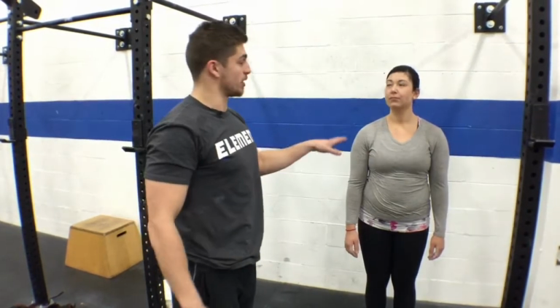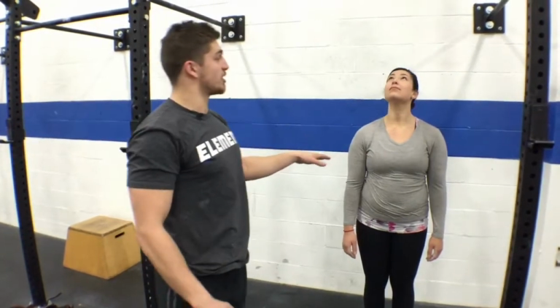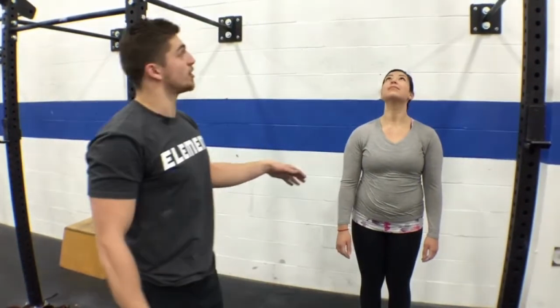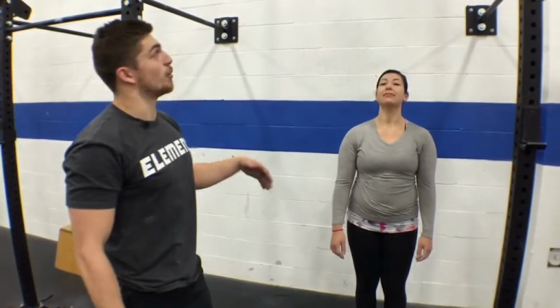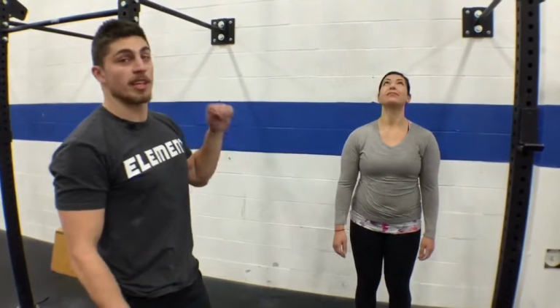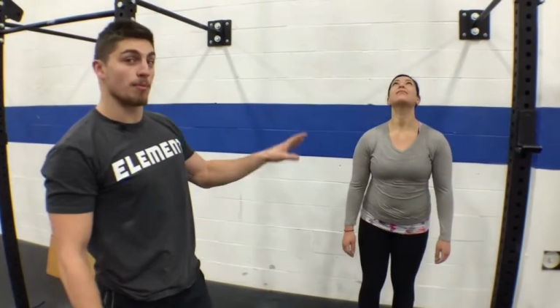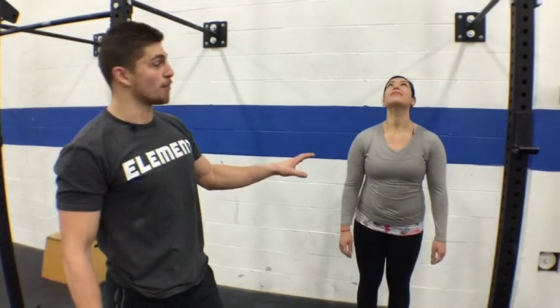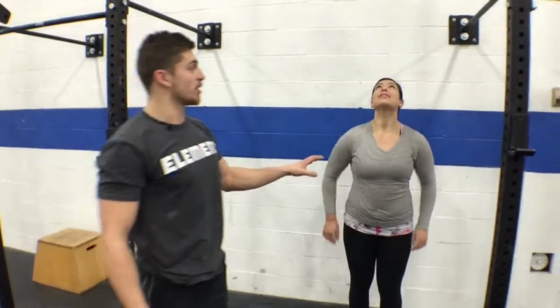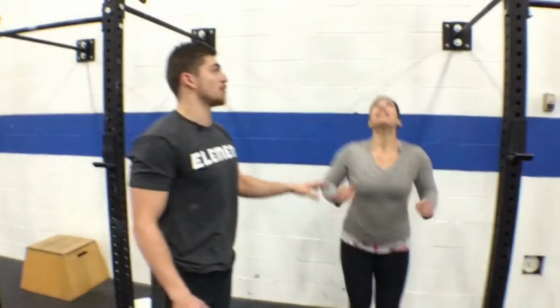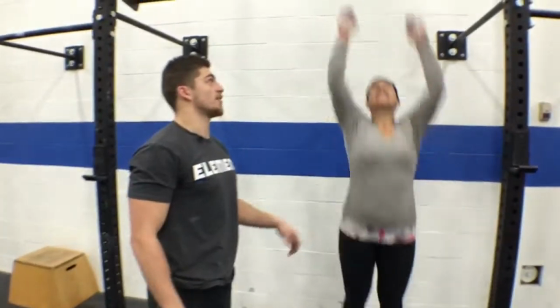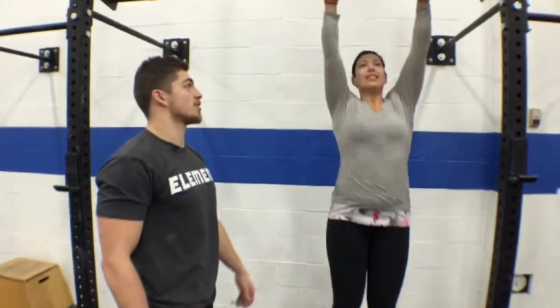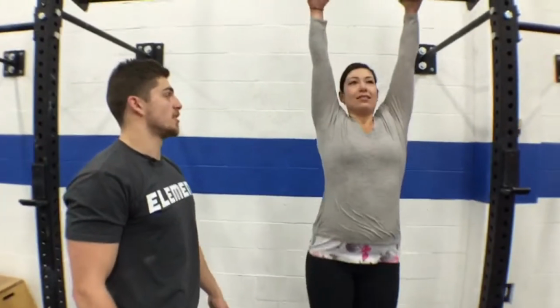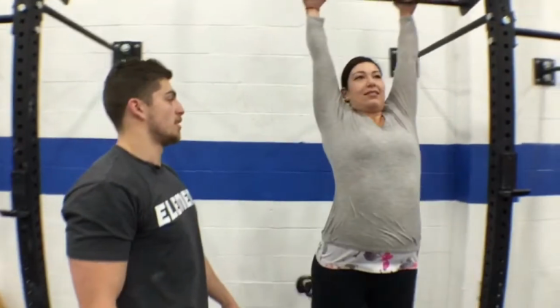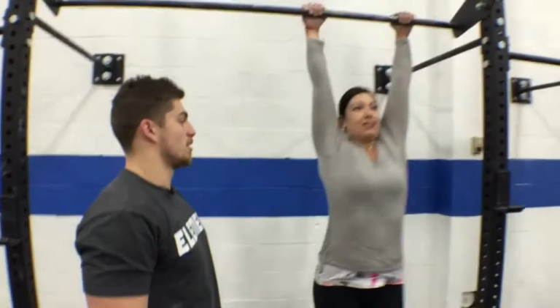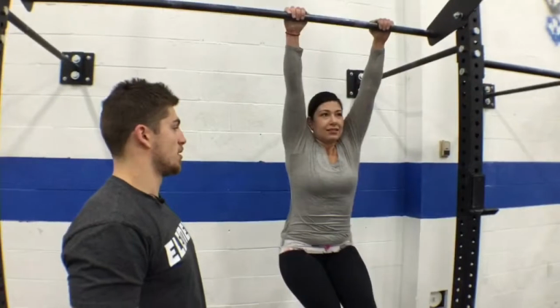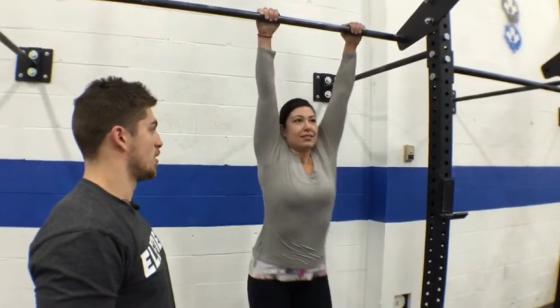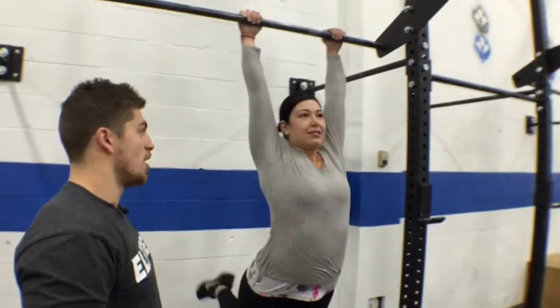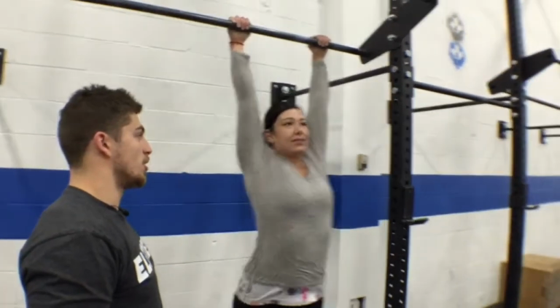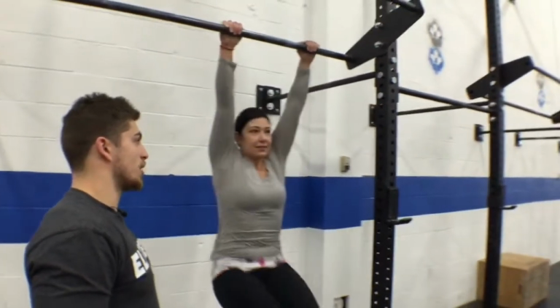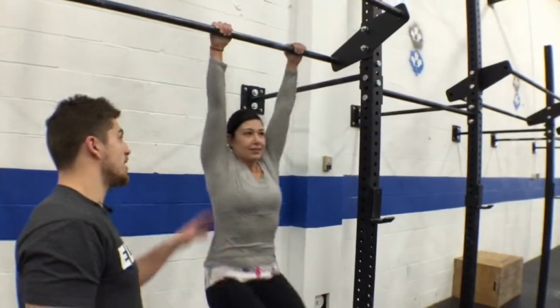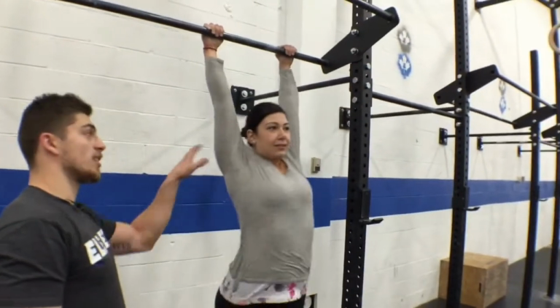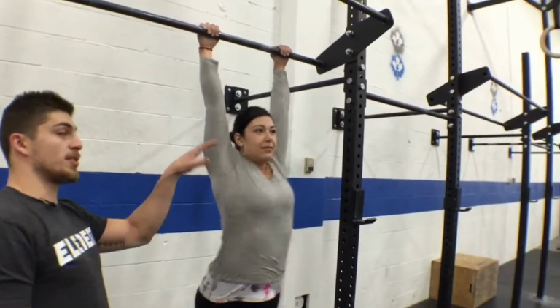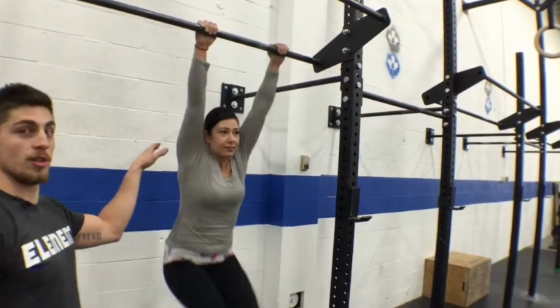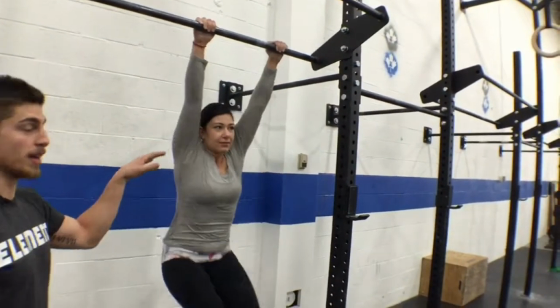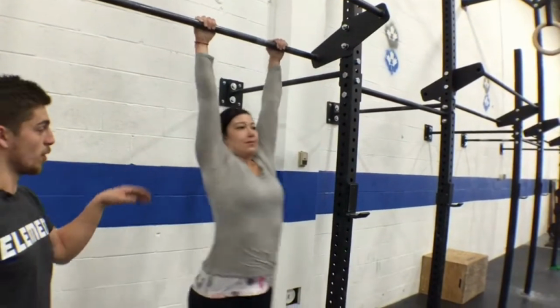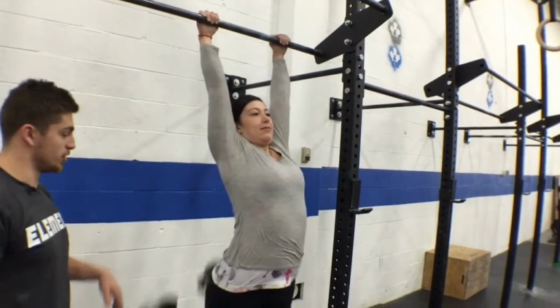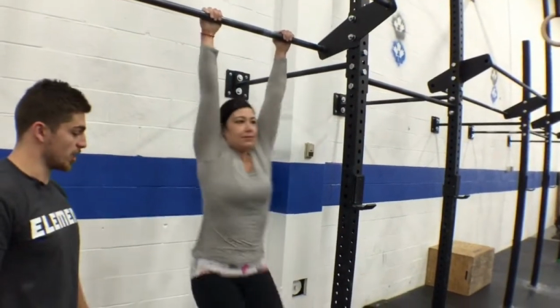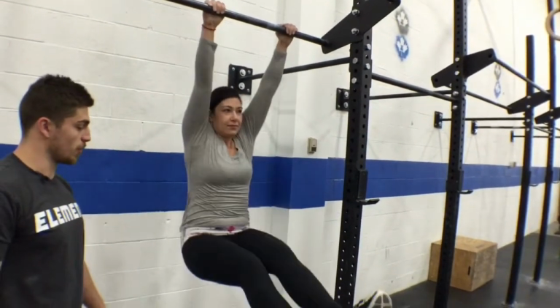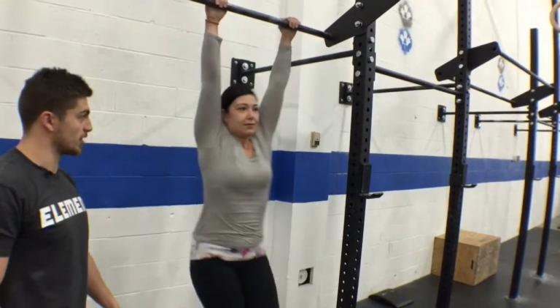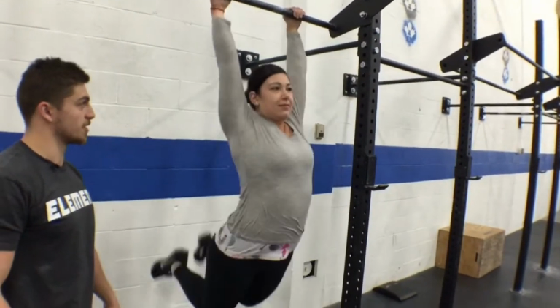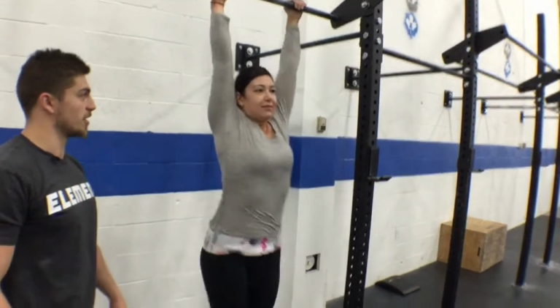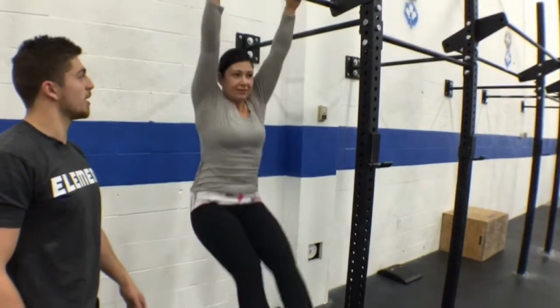We're going to get Sarah to show you what the improper kip looks like first. Notice how her head never comes through back or forth — she's just waving her legs. Alright, come down.